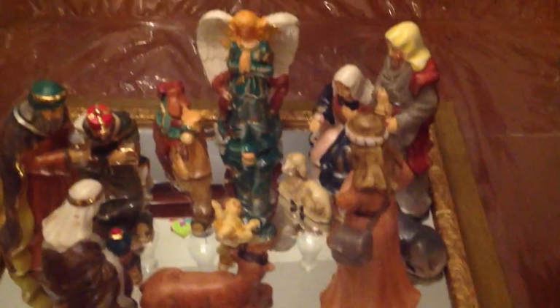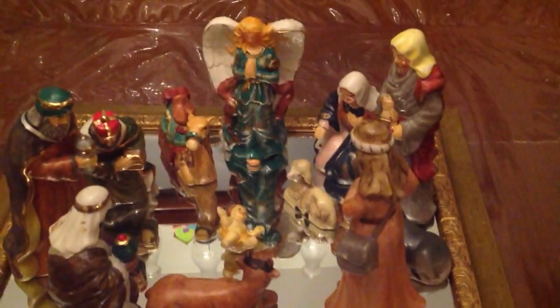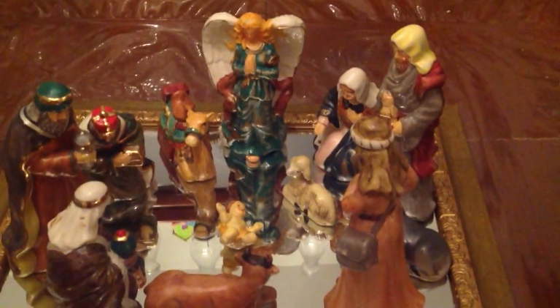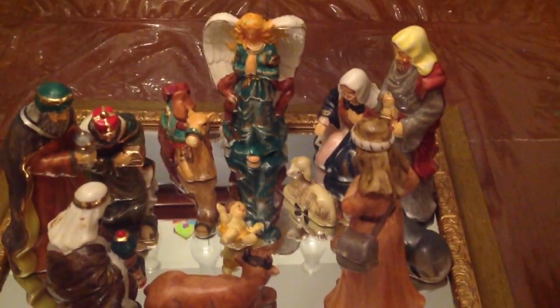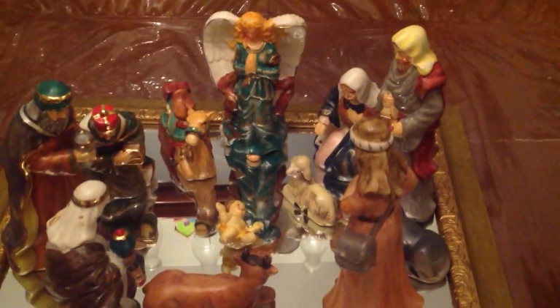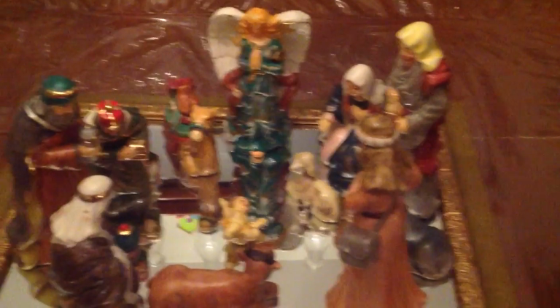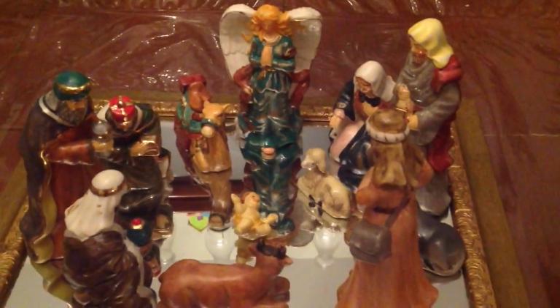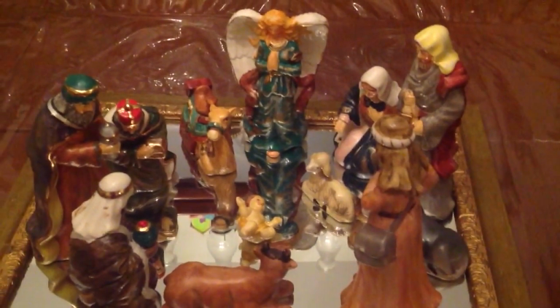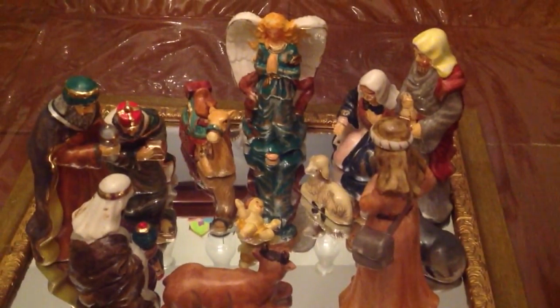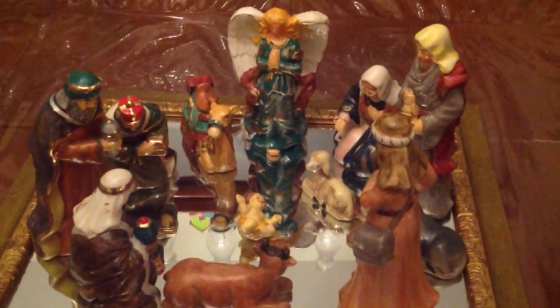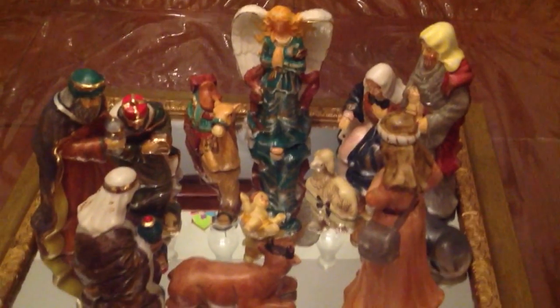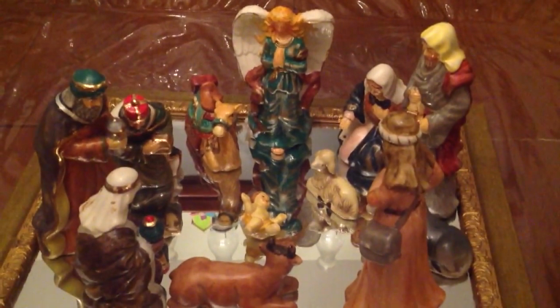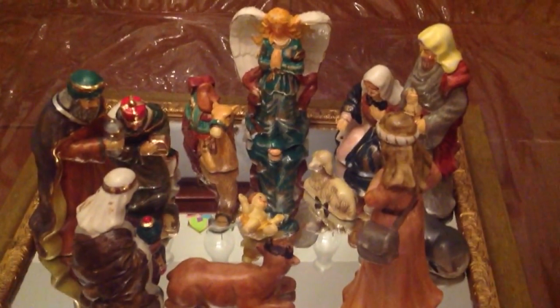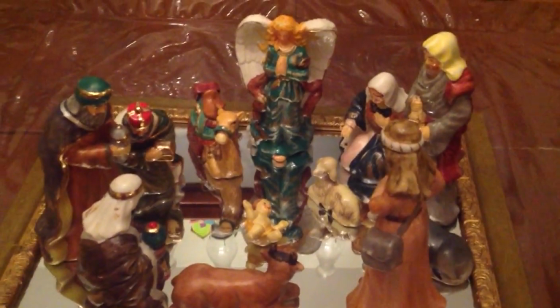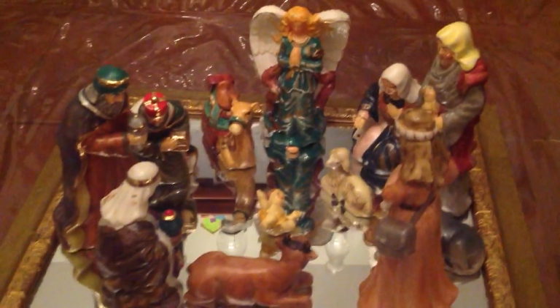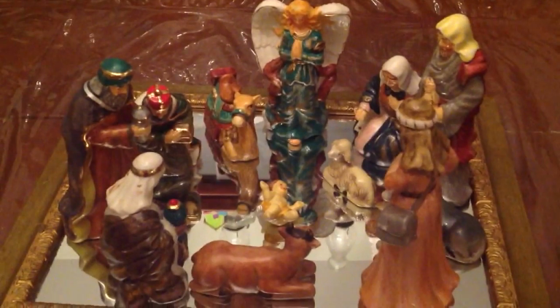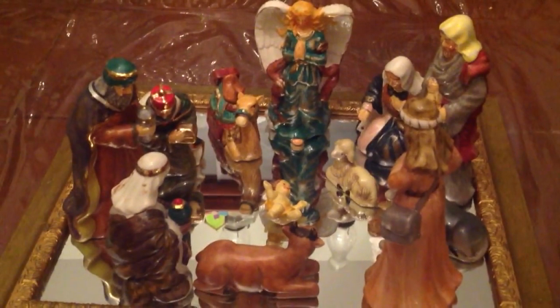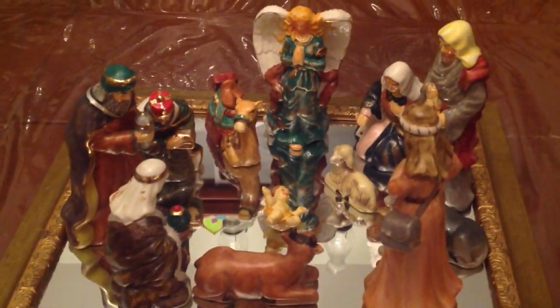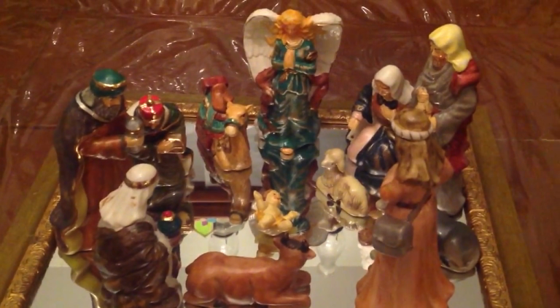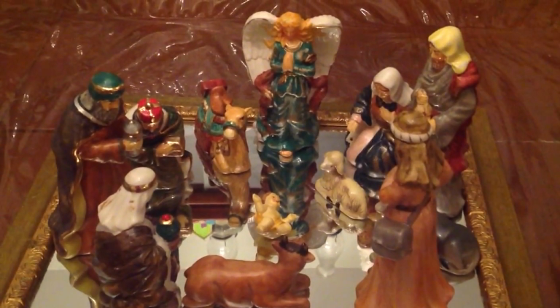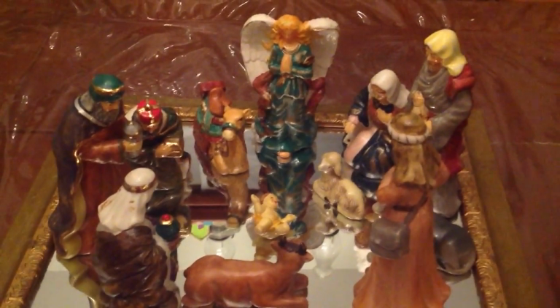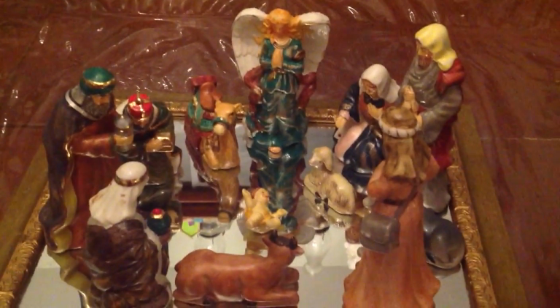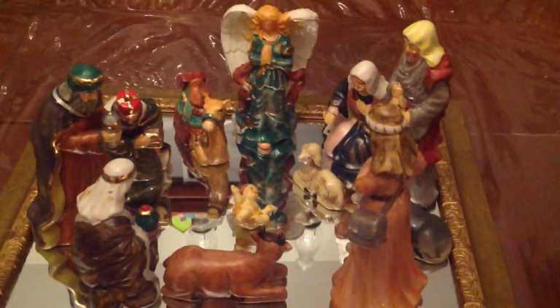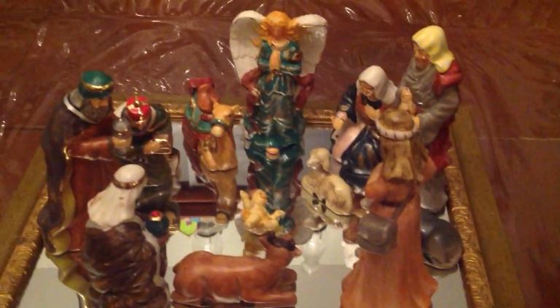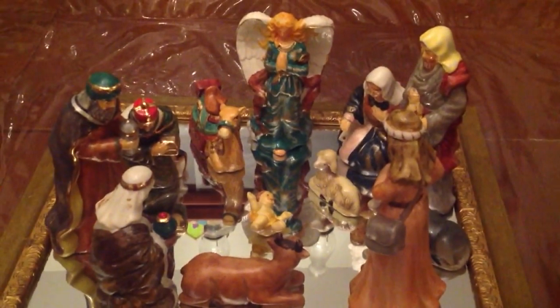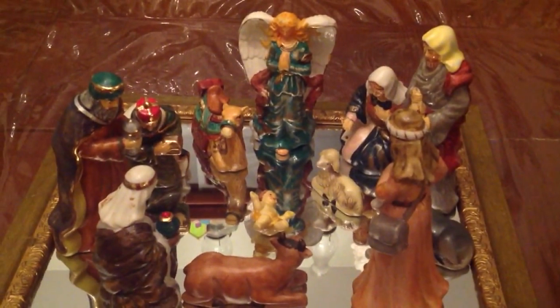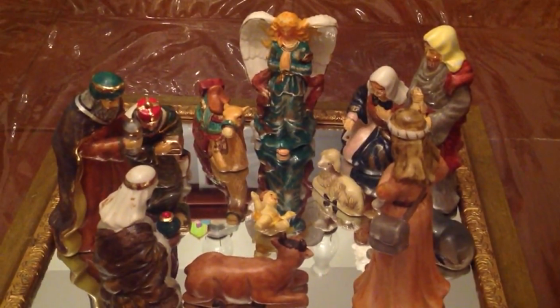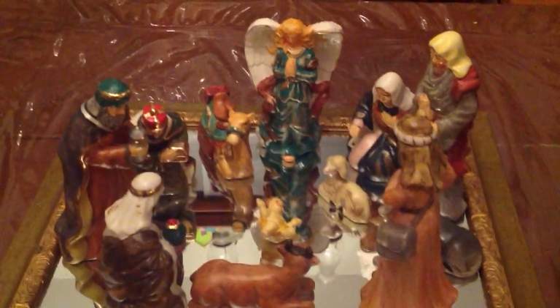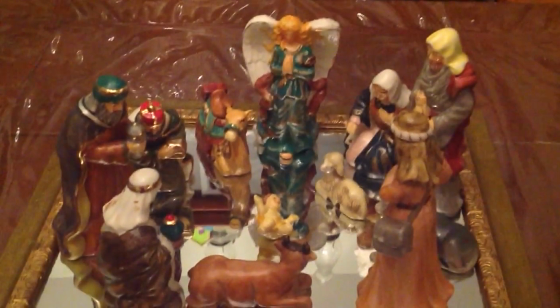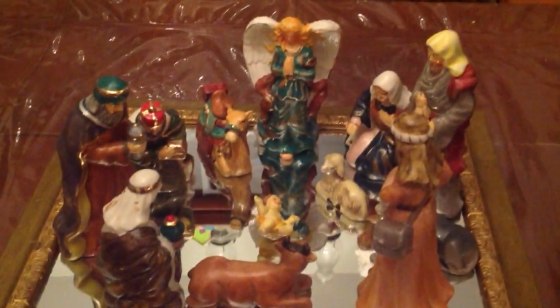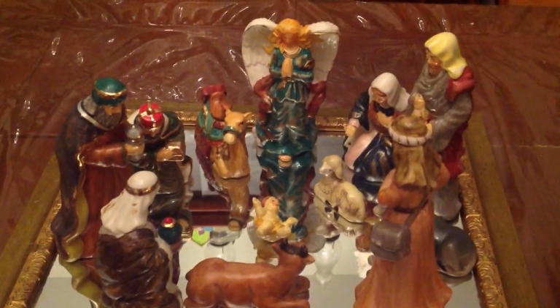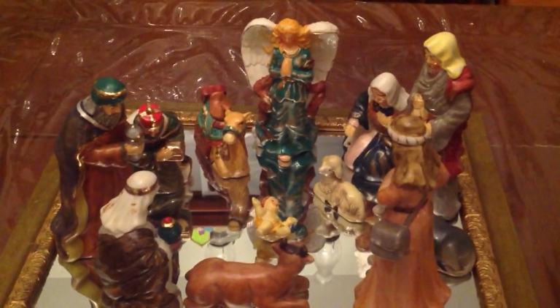Hi y'all, this is Vlogmas Day 13. Hope y'all like my Vlogmas videos and subscribe if you're new. If you're international, welcome. I'm from America, so yeah.